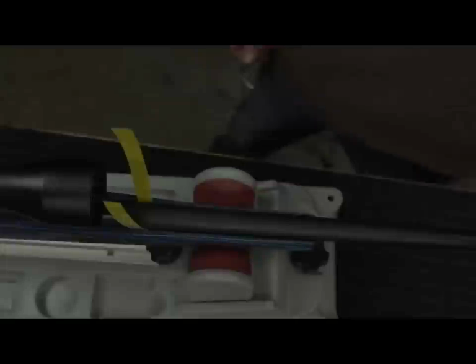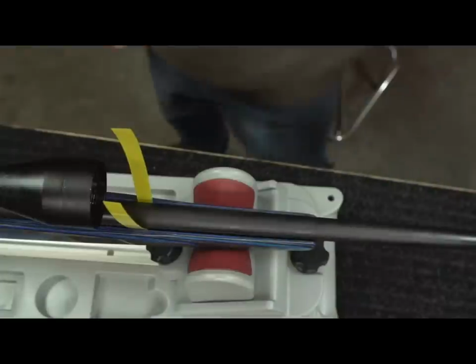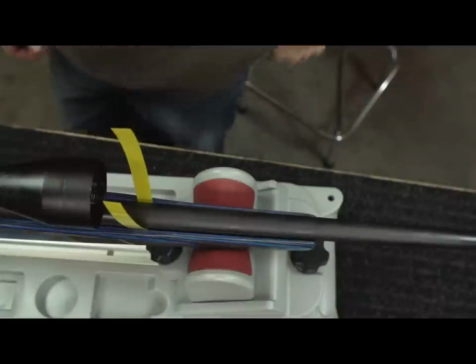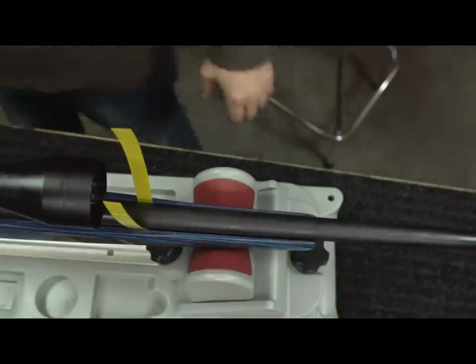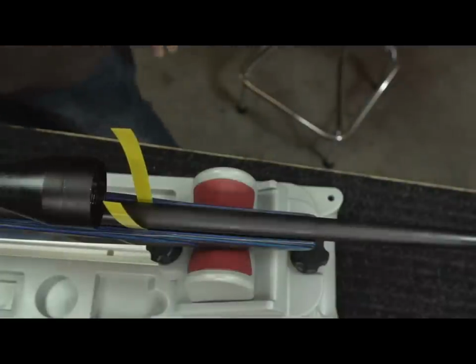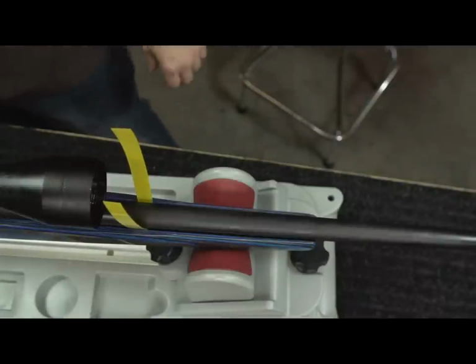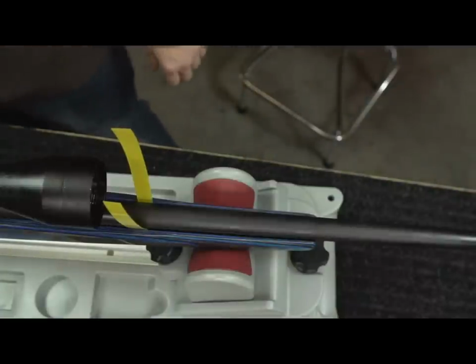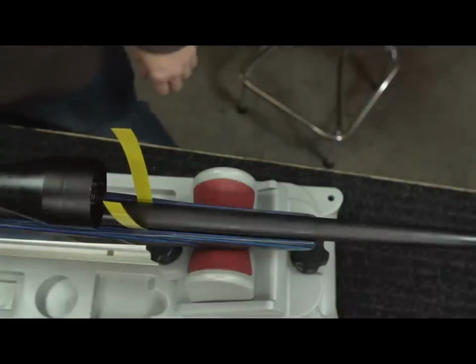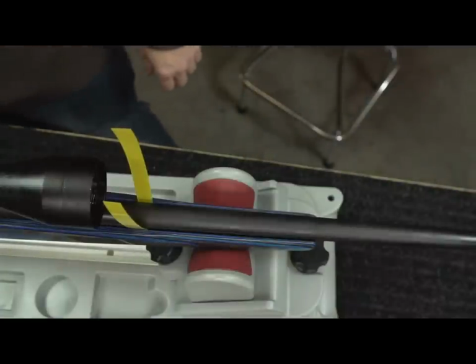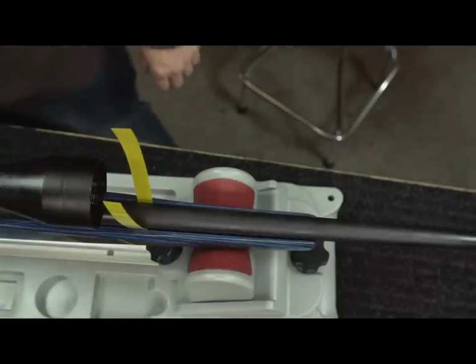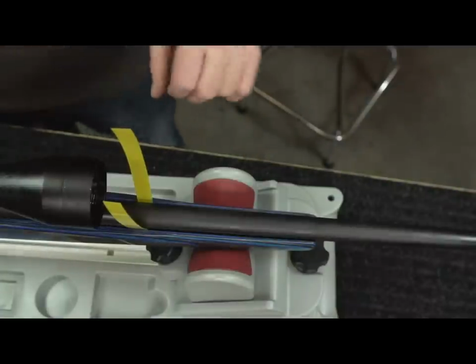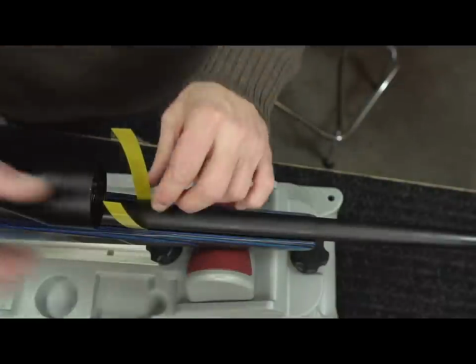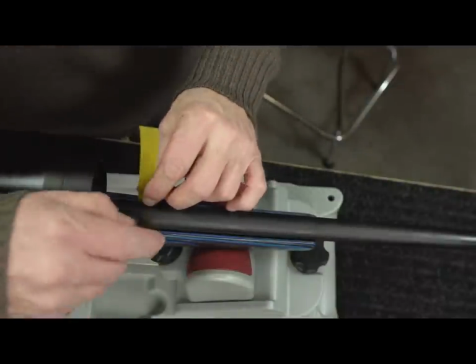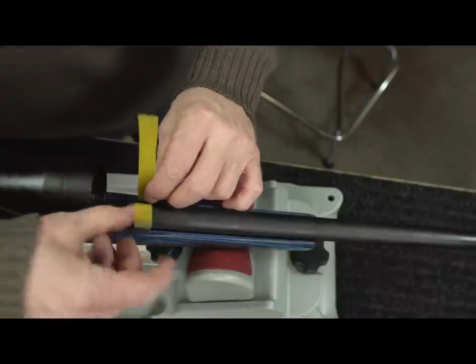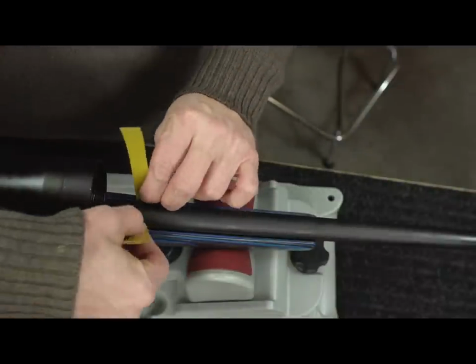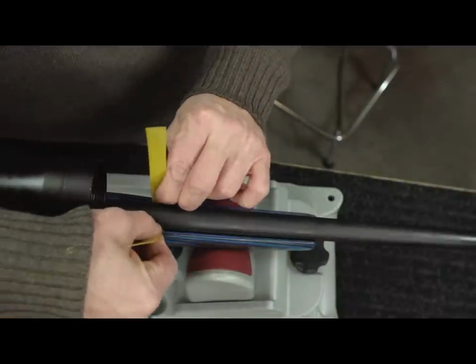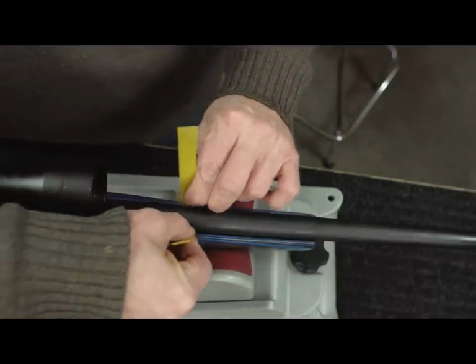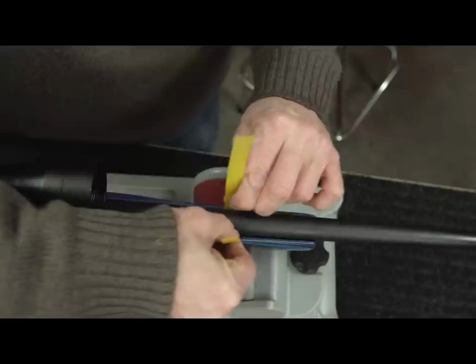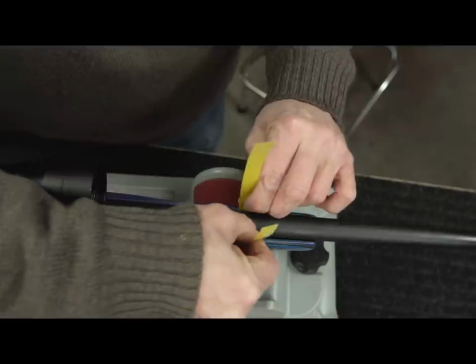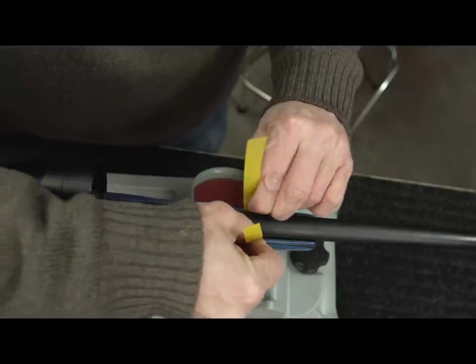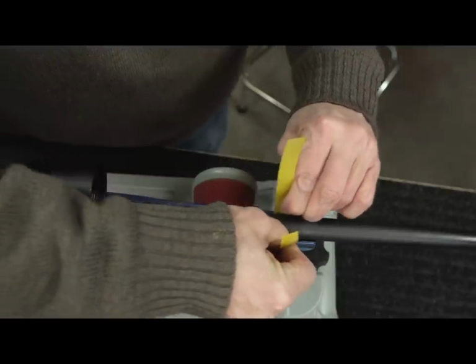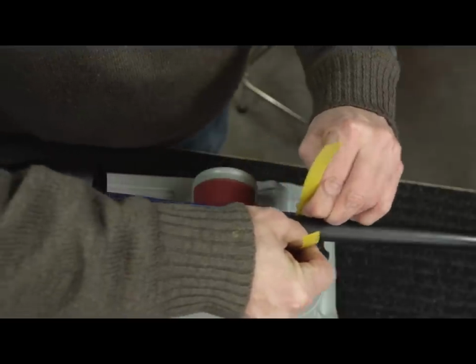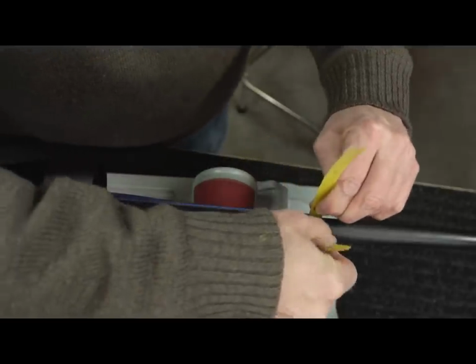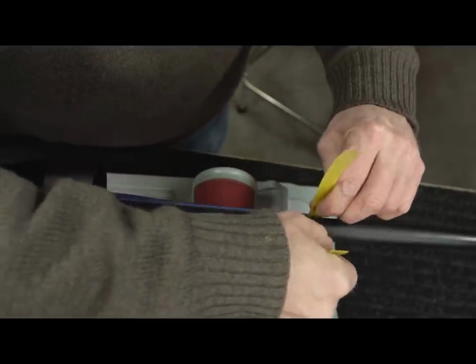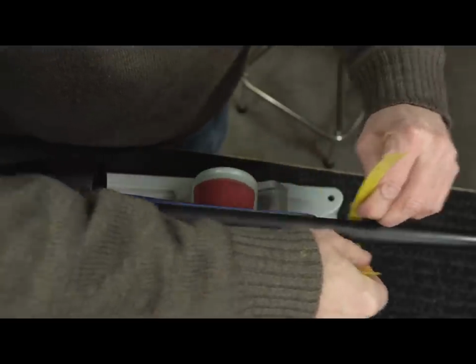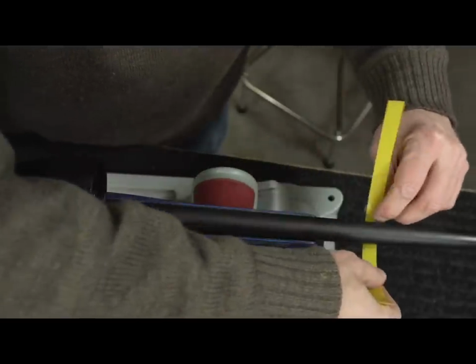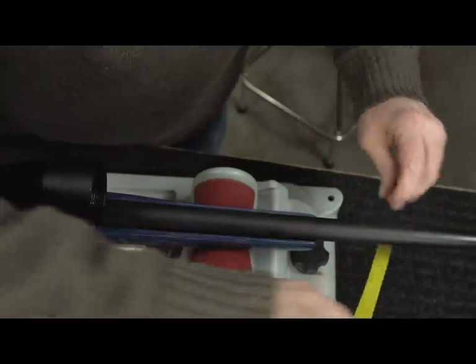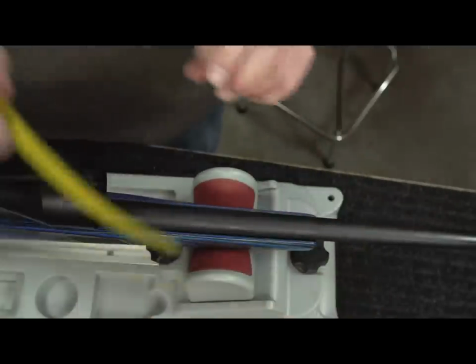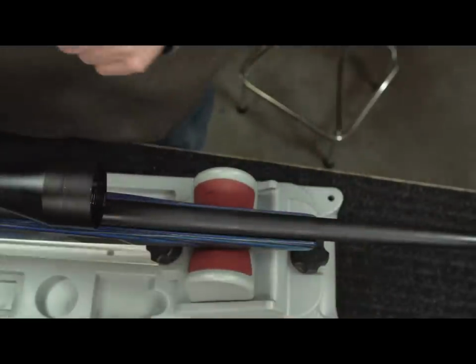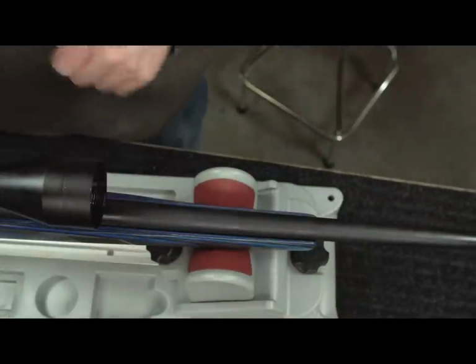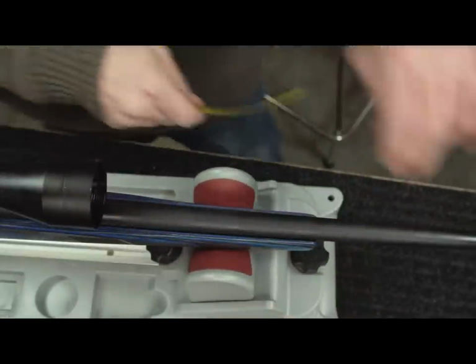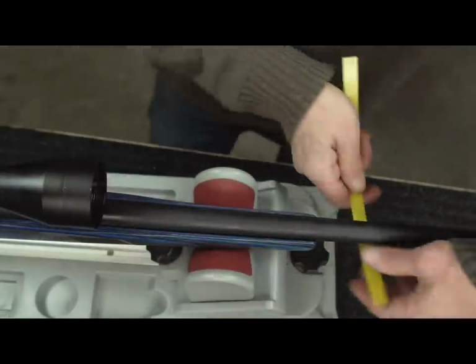So remember, in most cases a free-floated stock with 20 to 40 thousandths clearance will prevent stock and barrel collision and improve your accuracy. I'm Randy Boyd, thanks for watching.